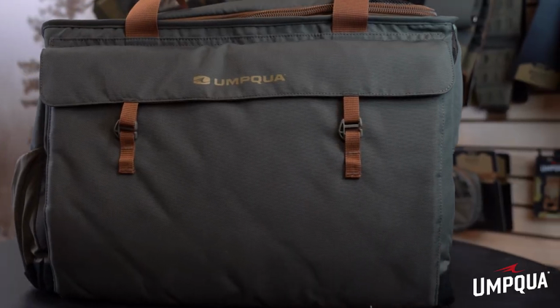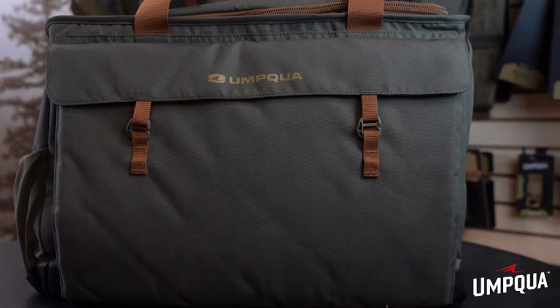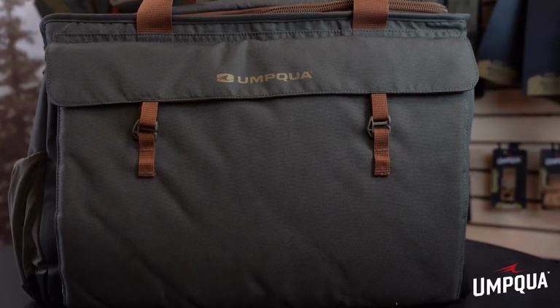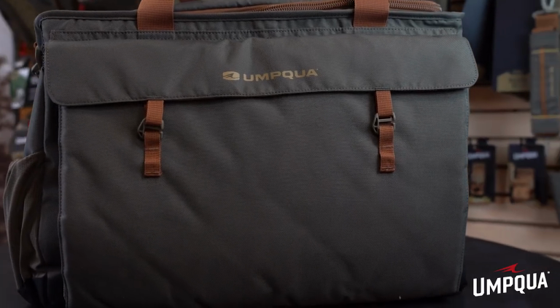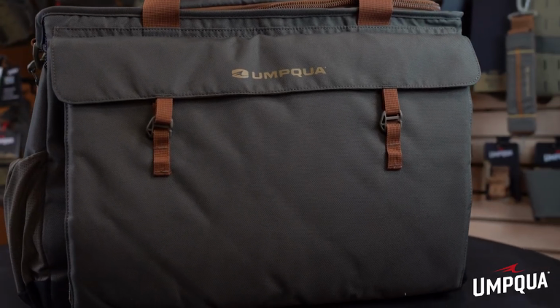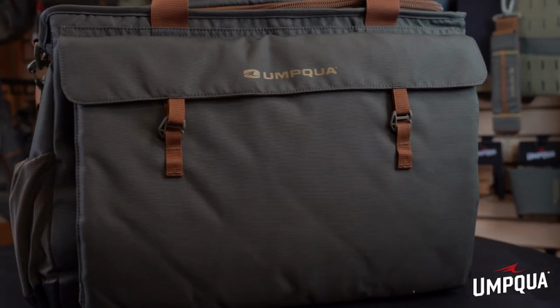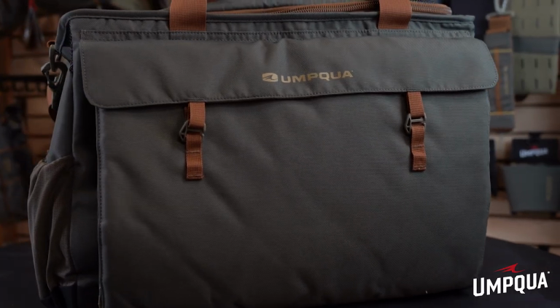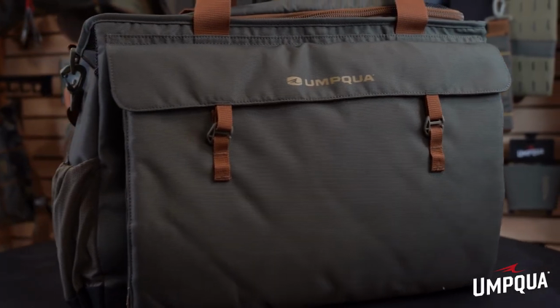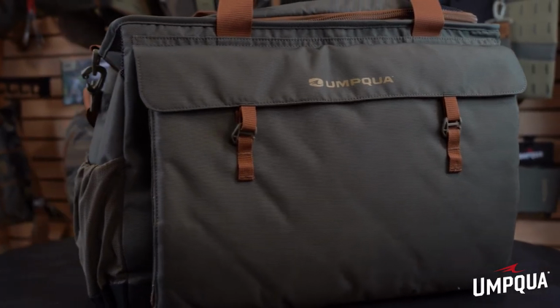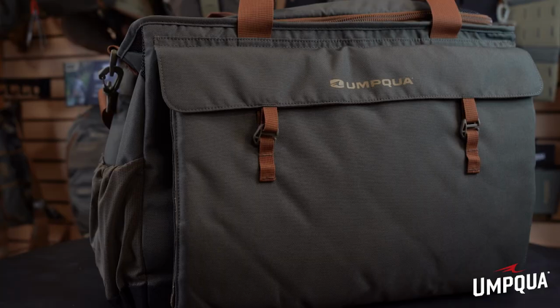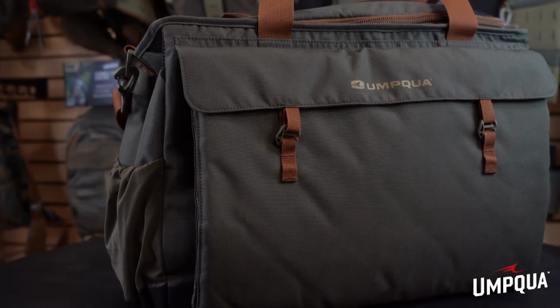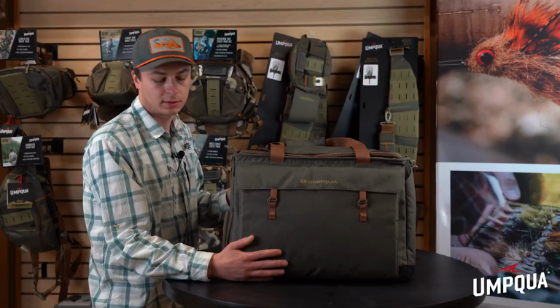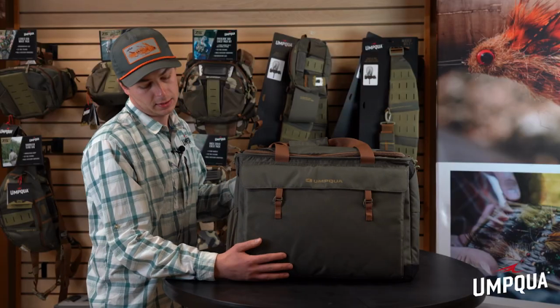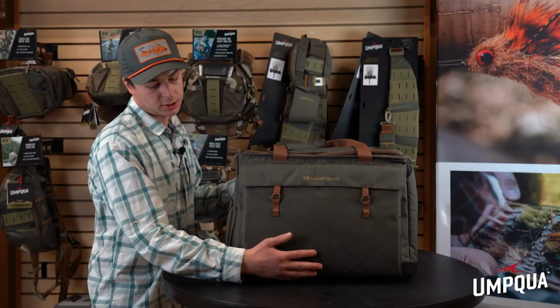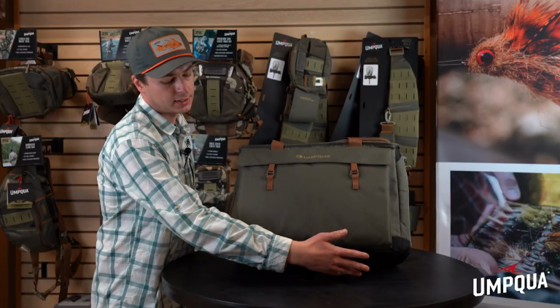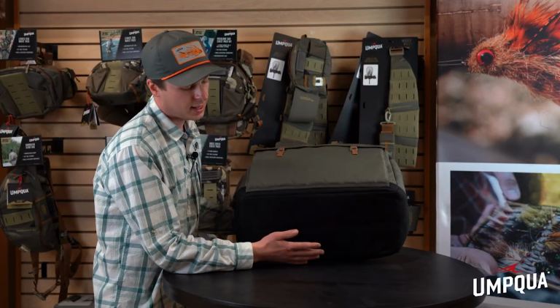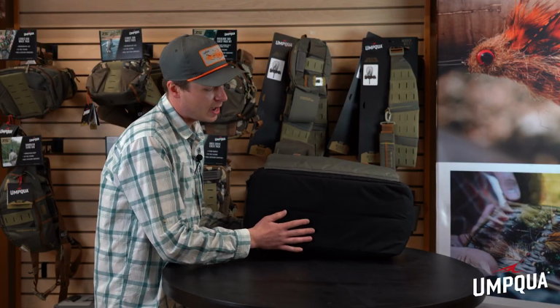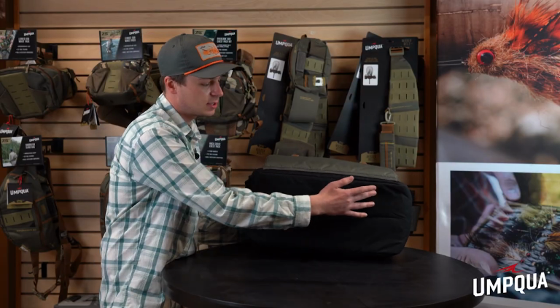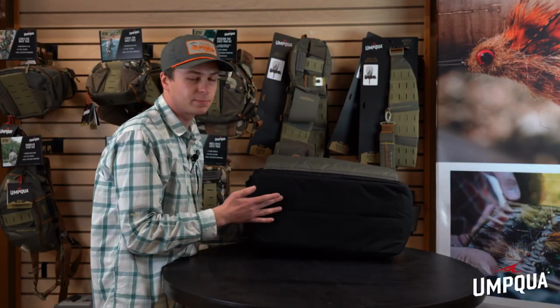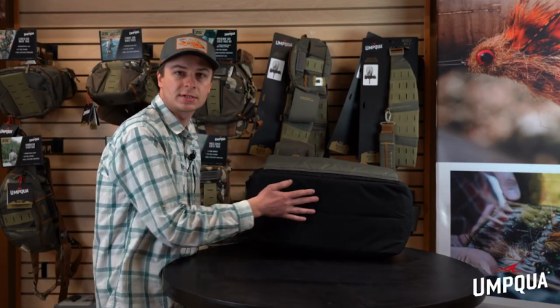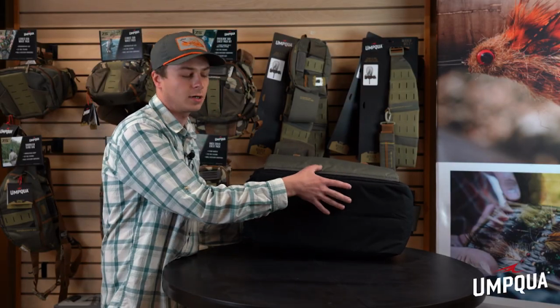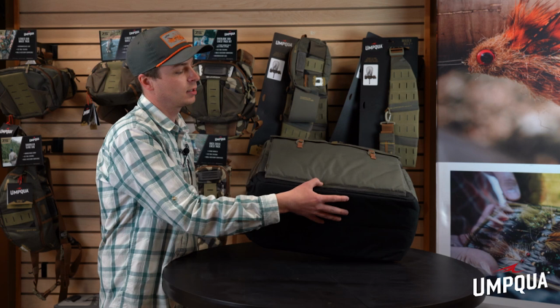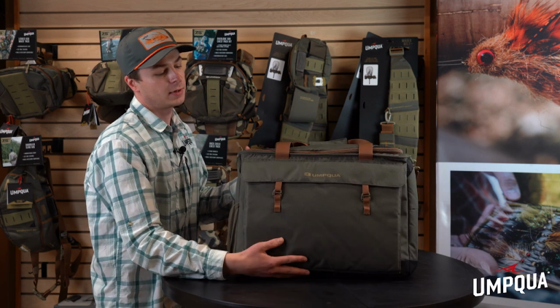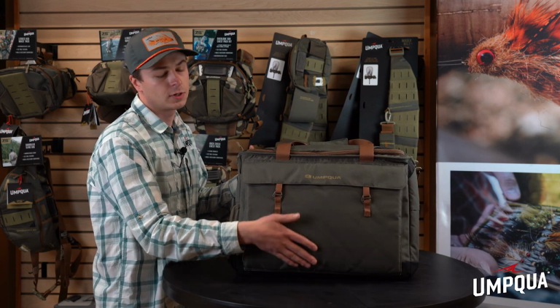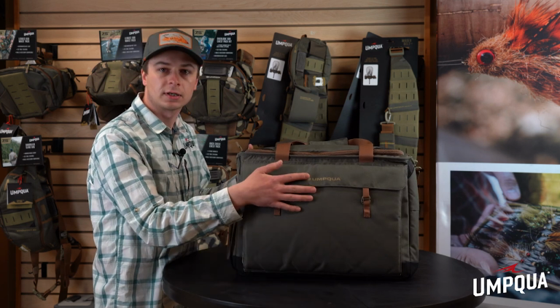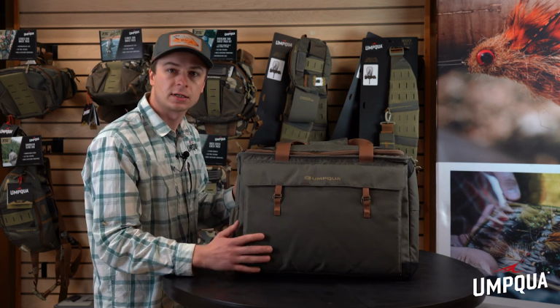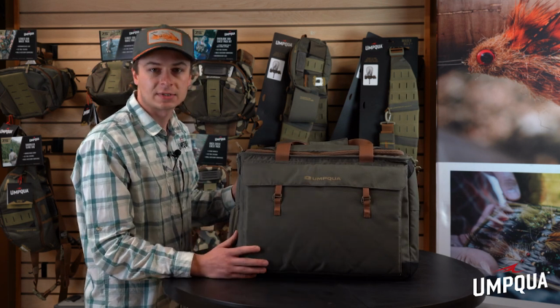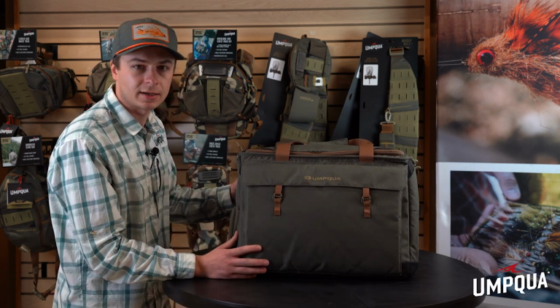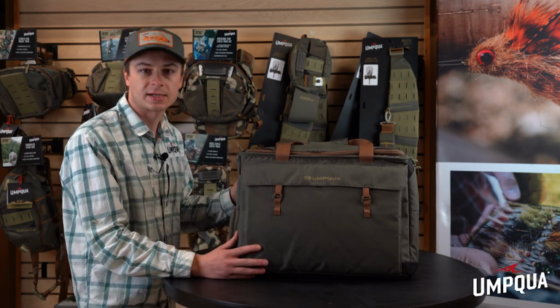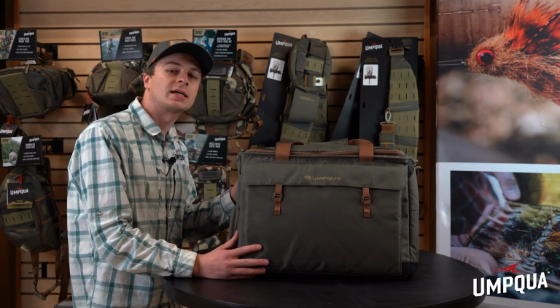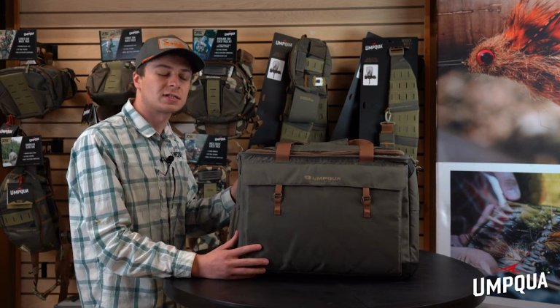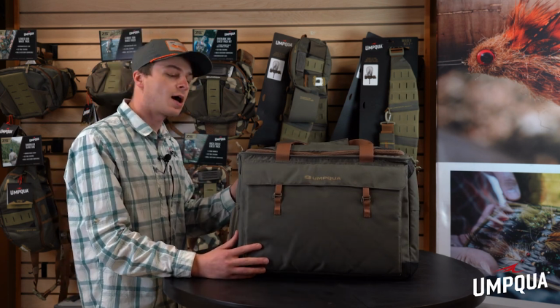This new tote bag is part of our ZS2 line. It comes in the olive colorway, features our ballistic nylon on the bottom which is this black material here. You've got your 420D ripstop nylon up the sides, same as the rest of our line.